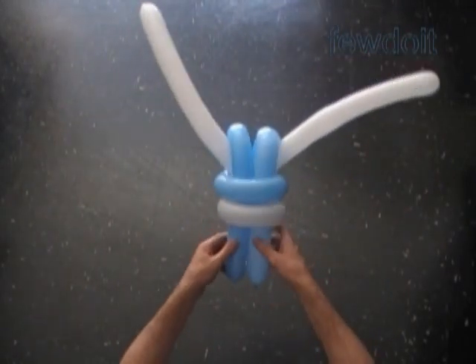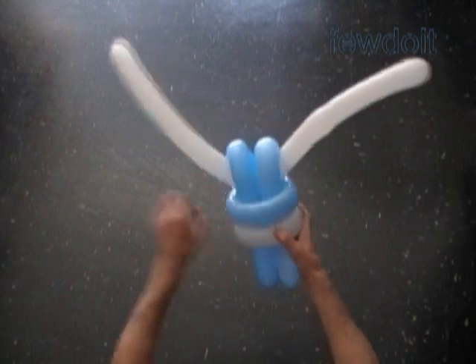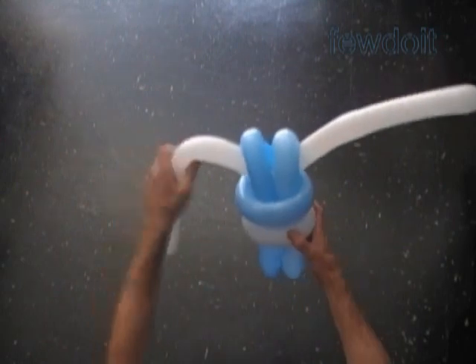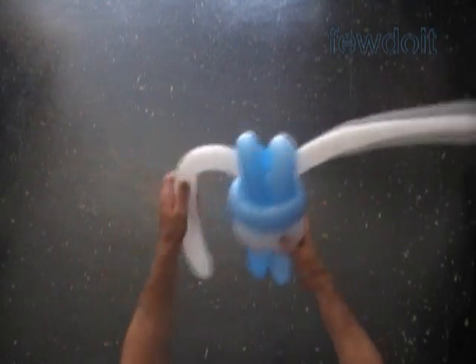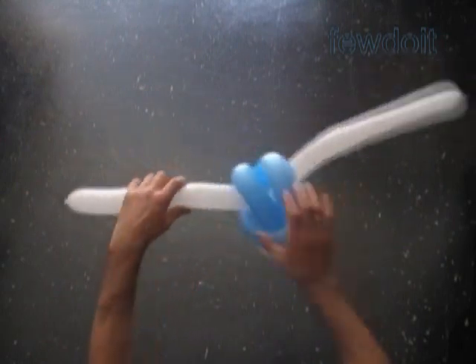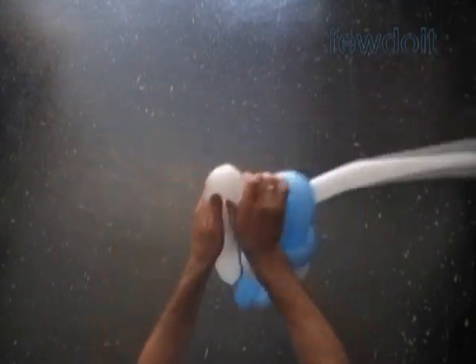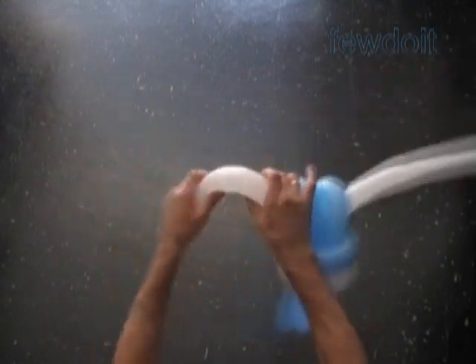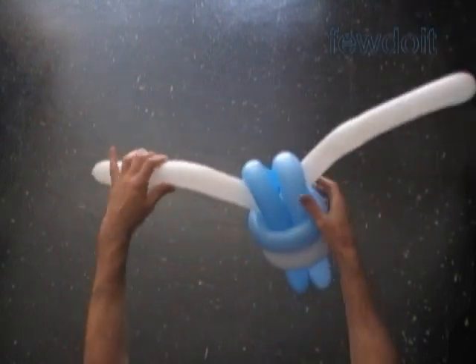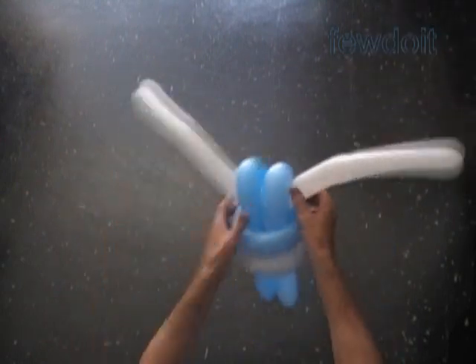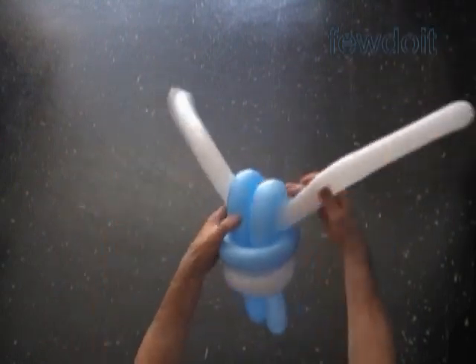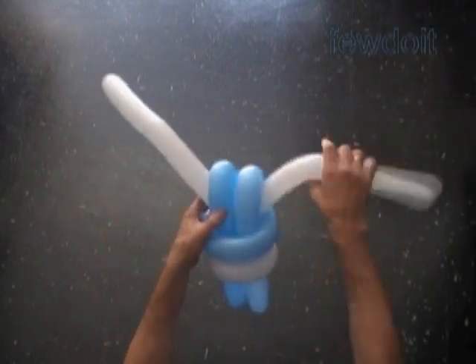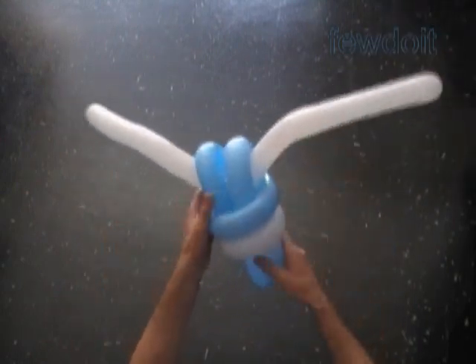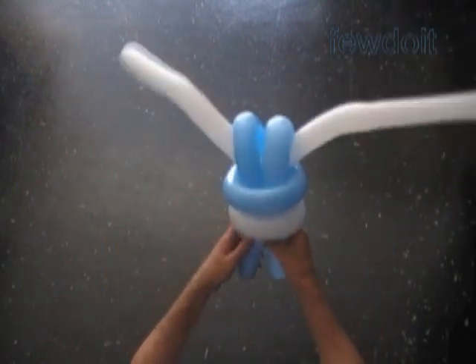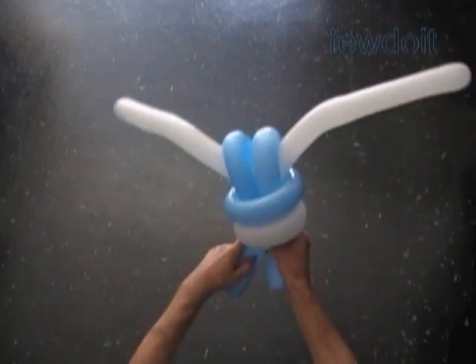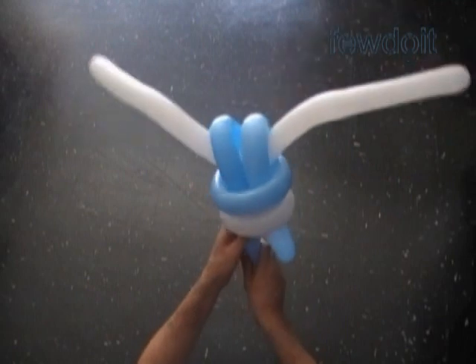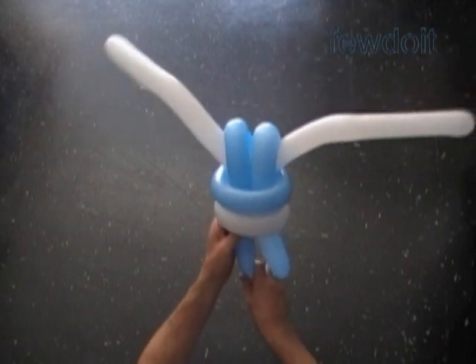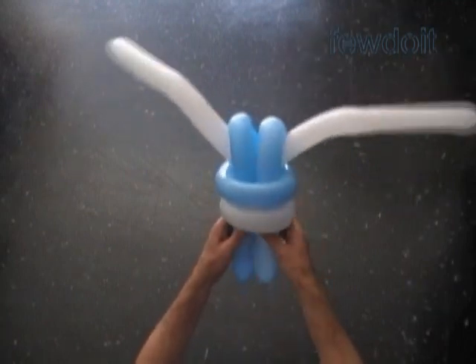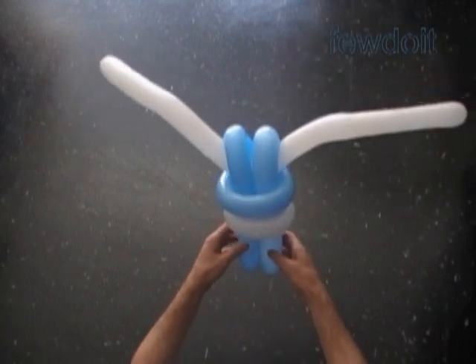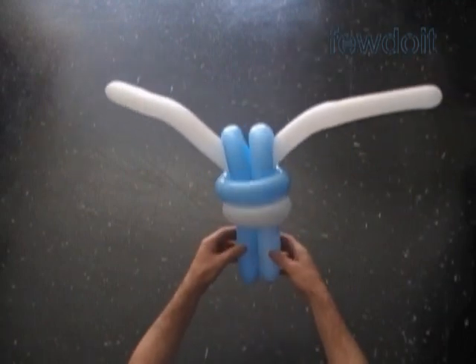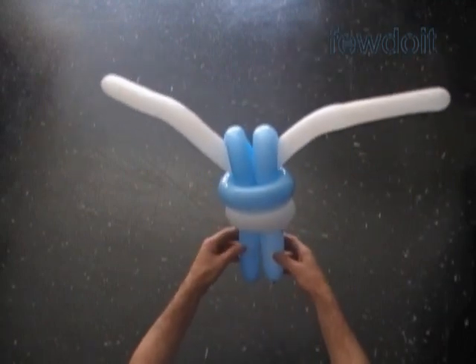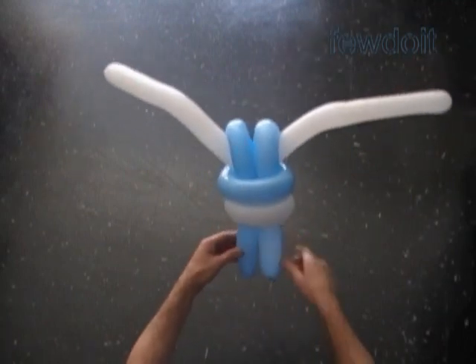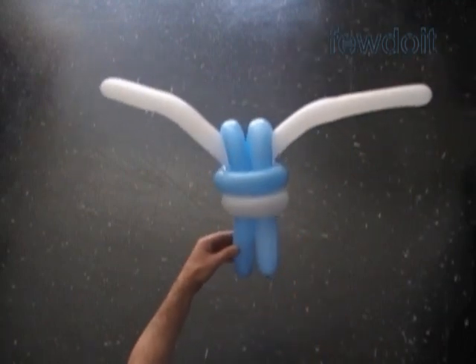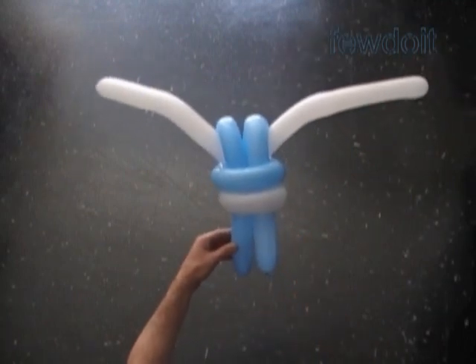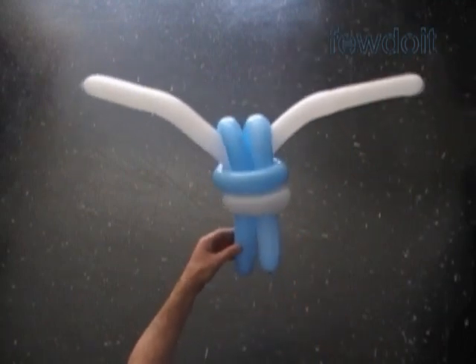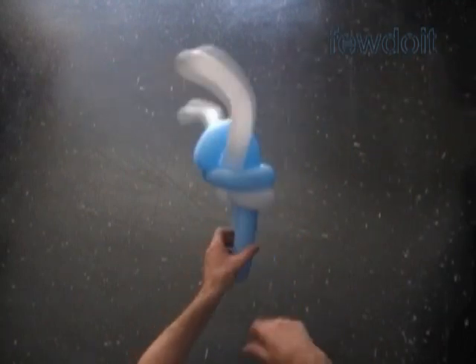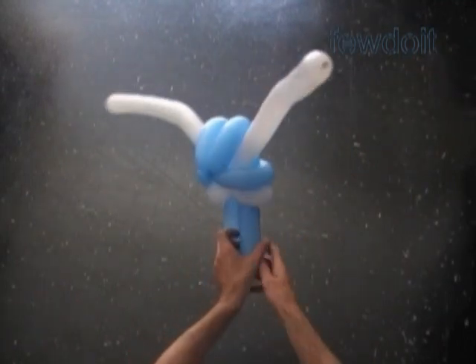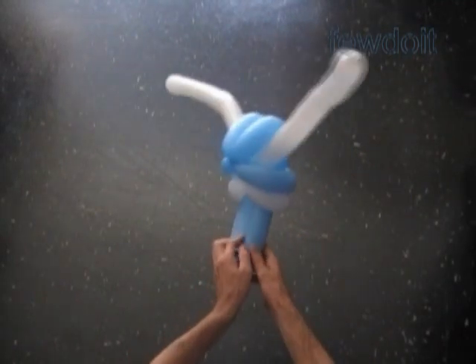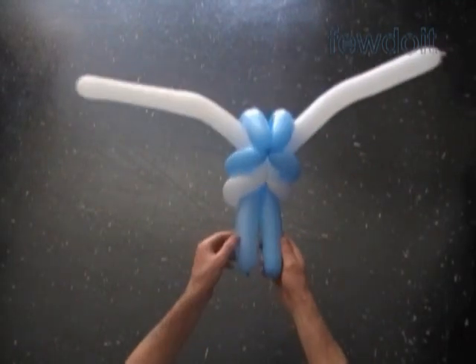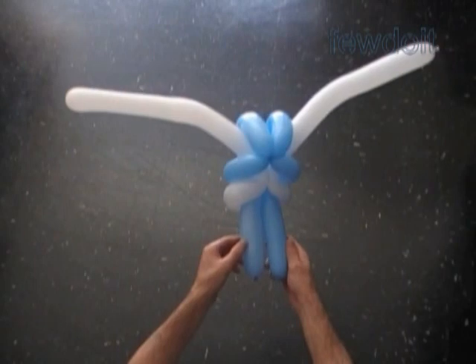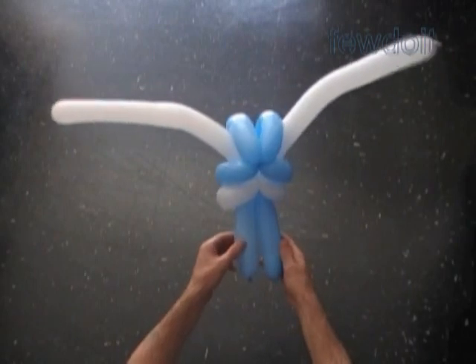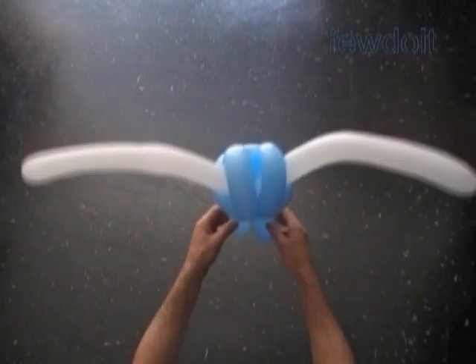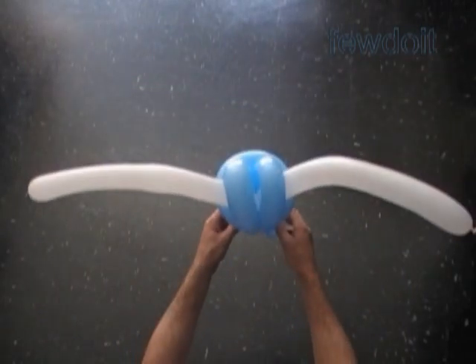That's the front side. Congratulations, we have made the body. We can shape the arm bubbles and leg bubbles in different ways. We can use different color balloons to make hands and shoes.